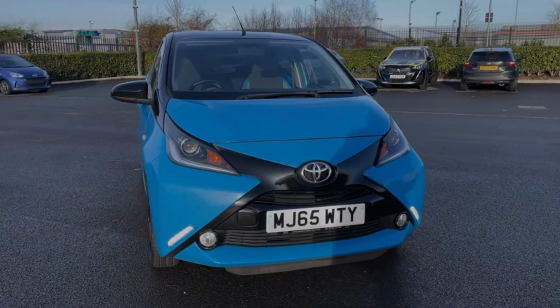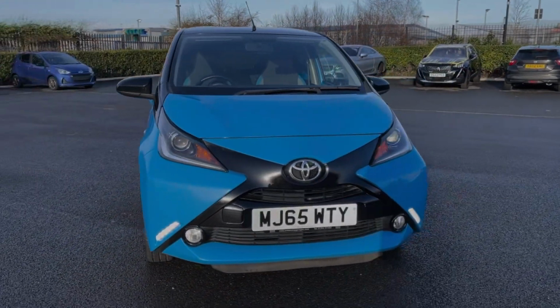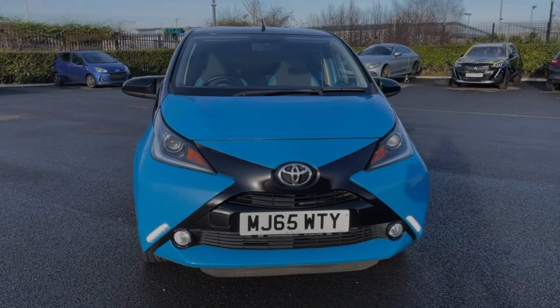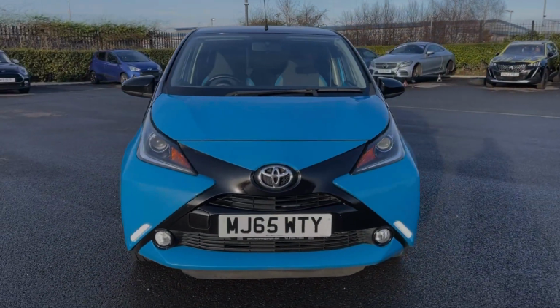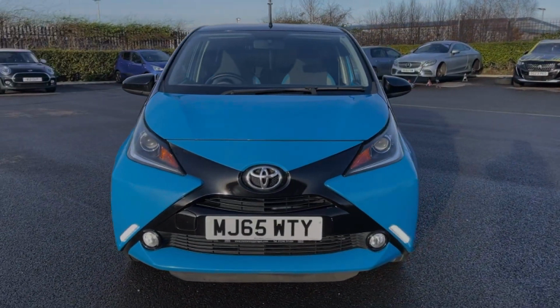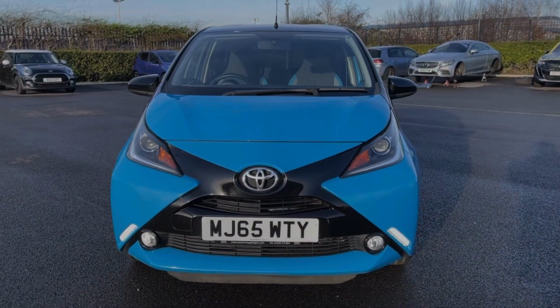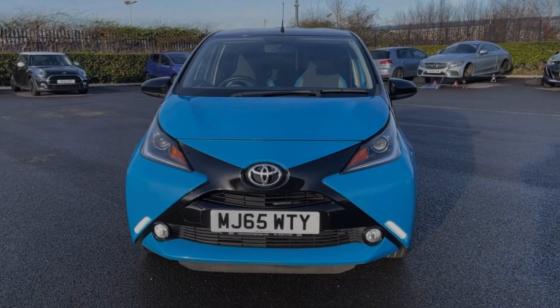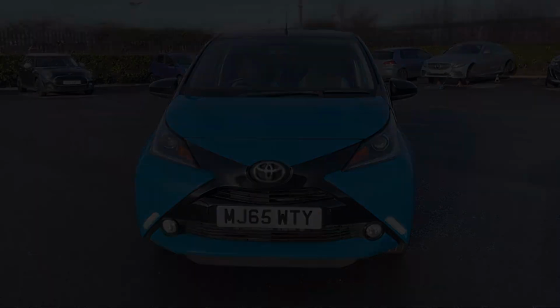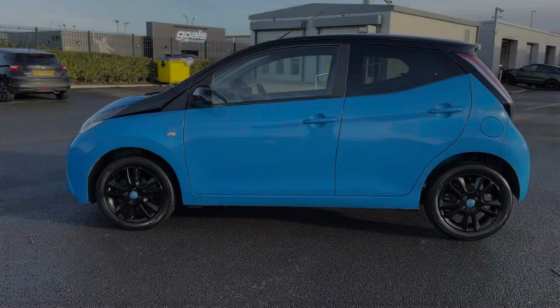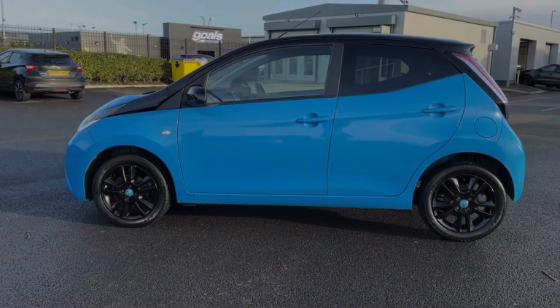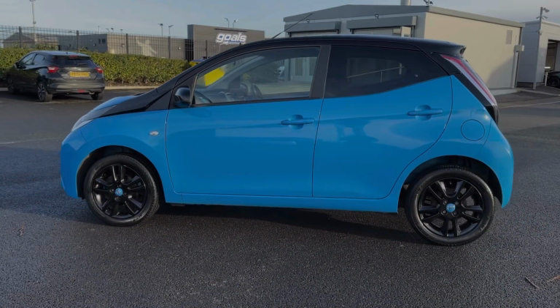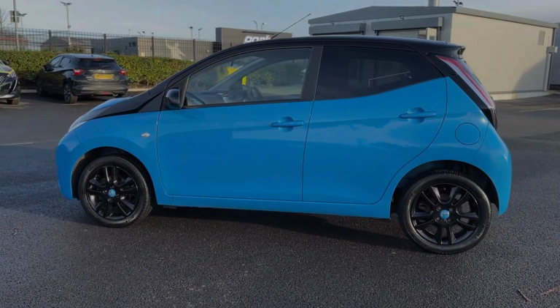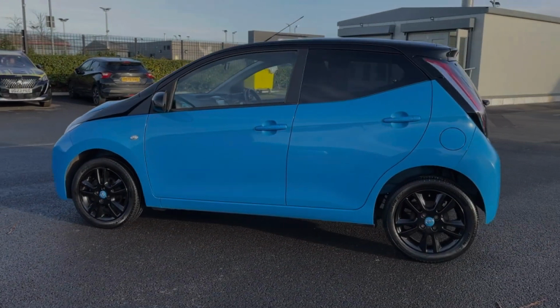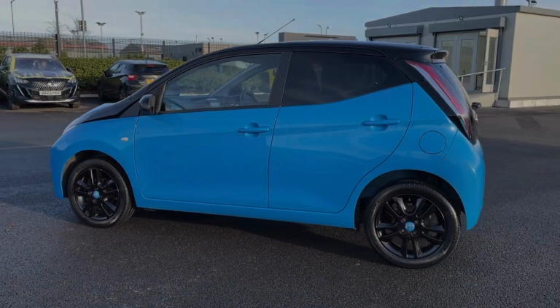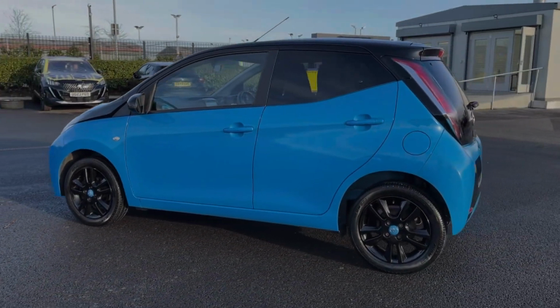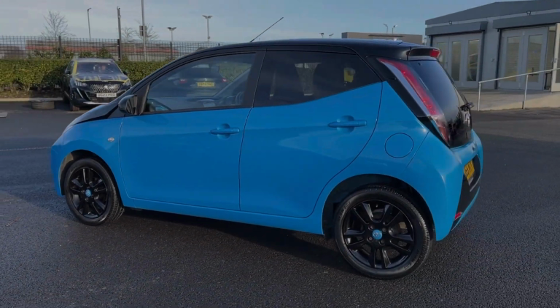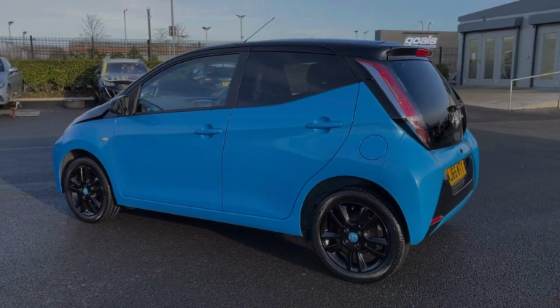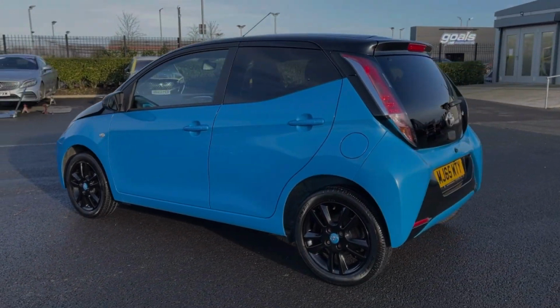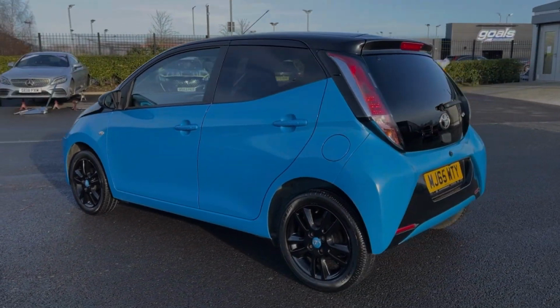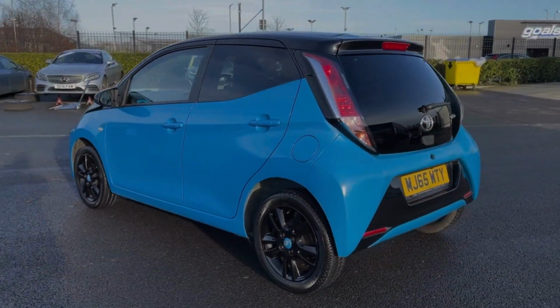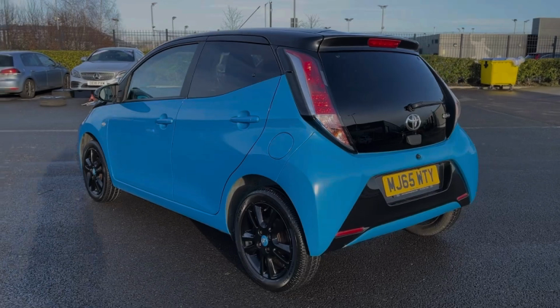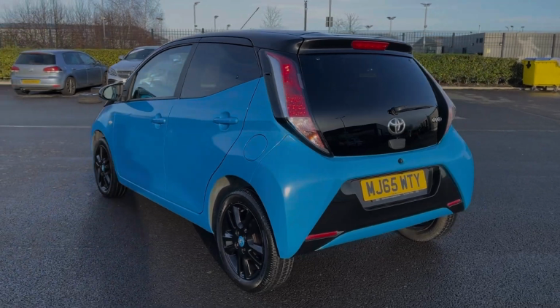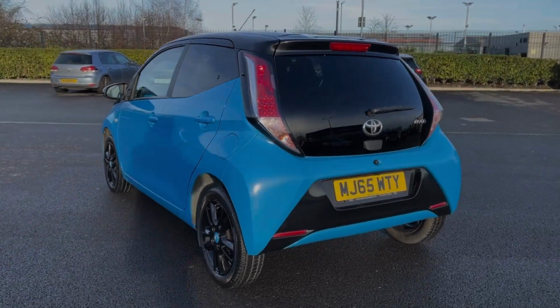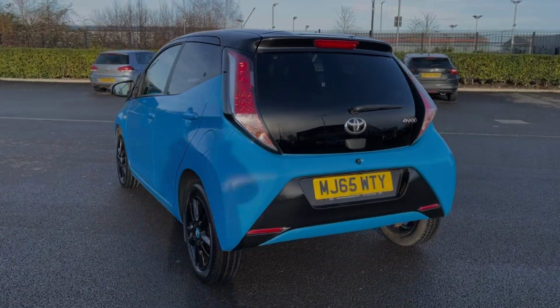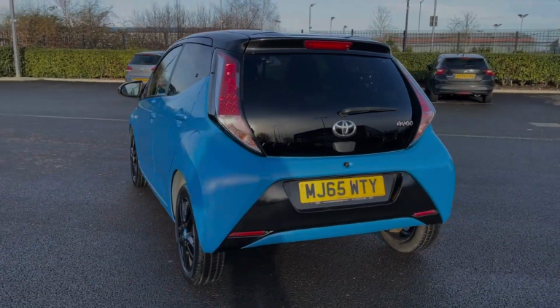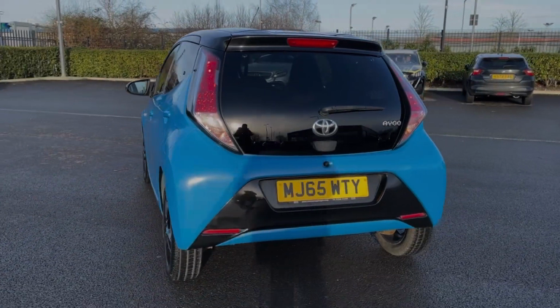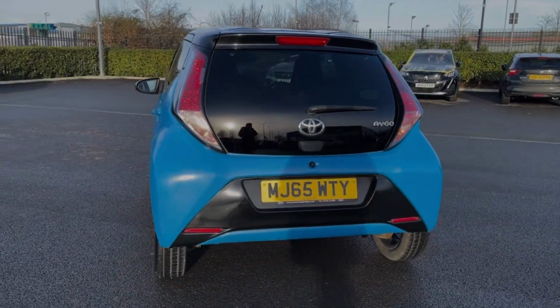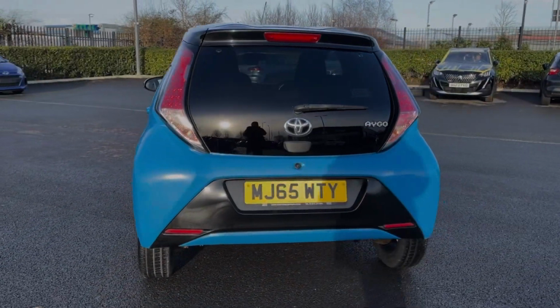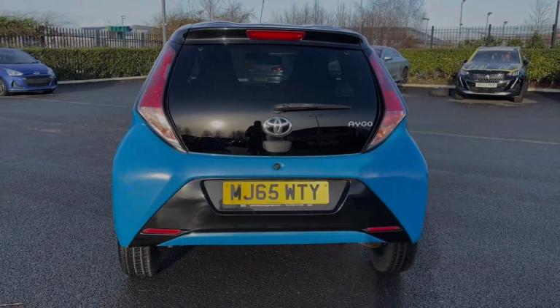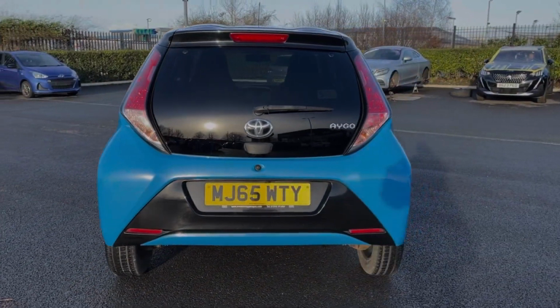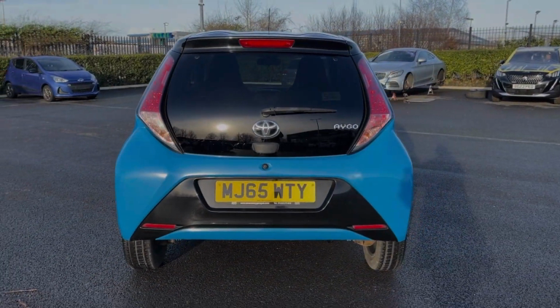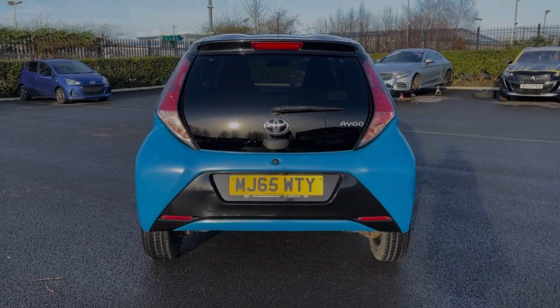This car comes from two previous owners with 56,000 miles on the clock, and it also boasts a partial dealership service history with the last service completed at 42,000 miles.